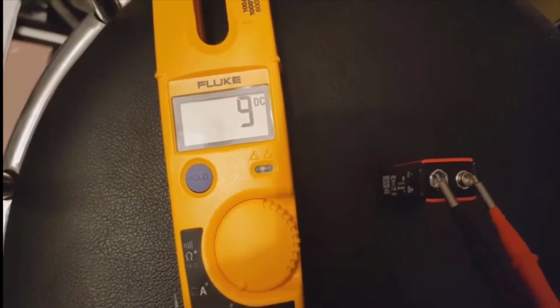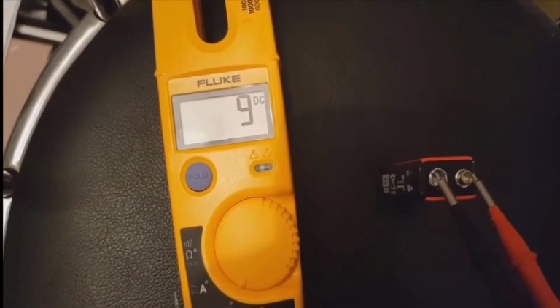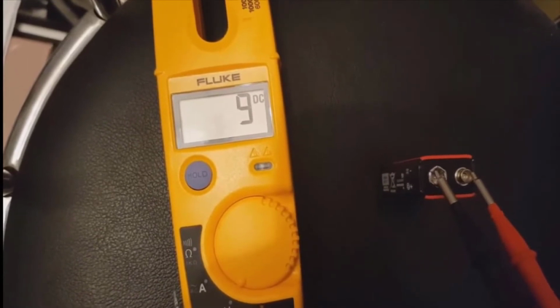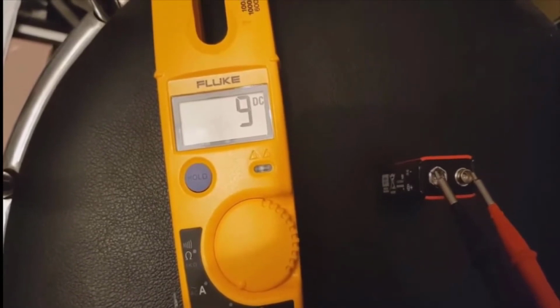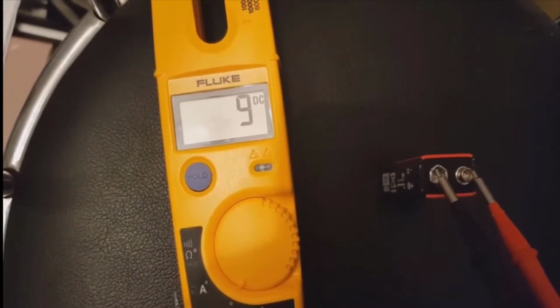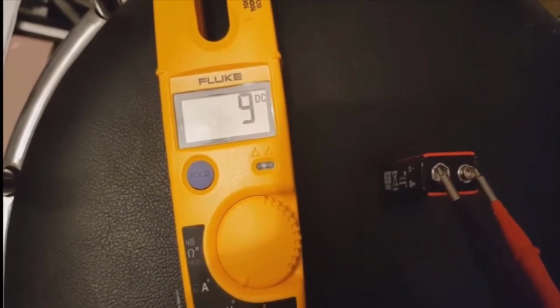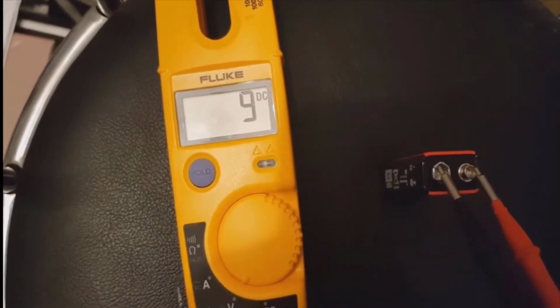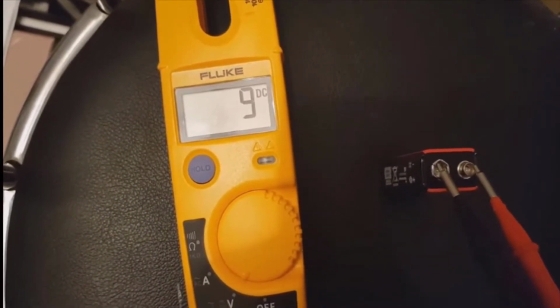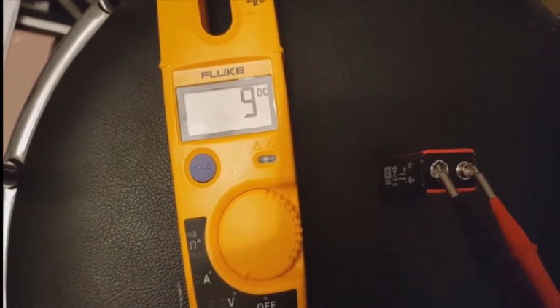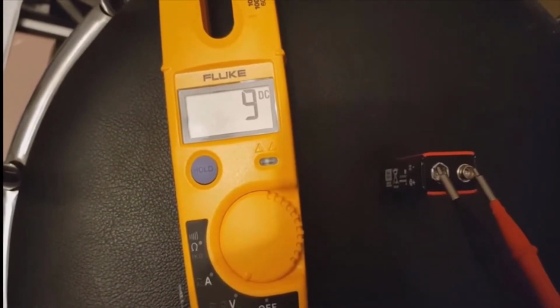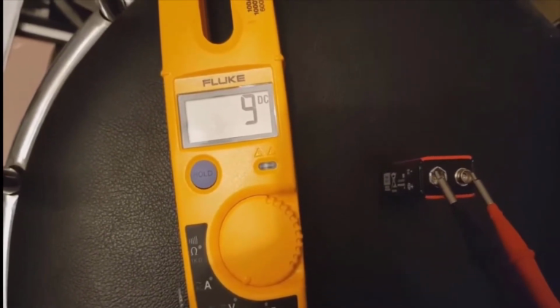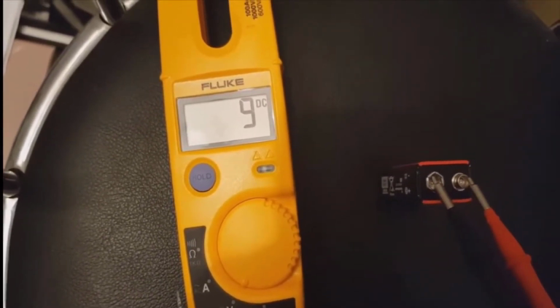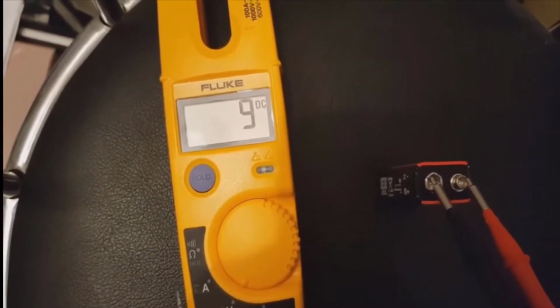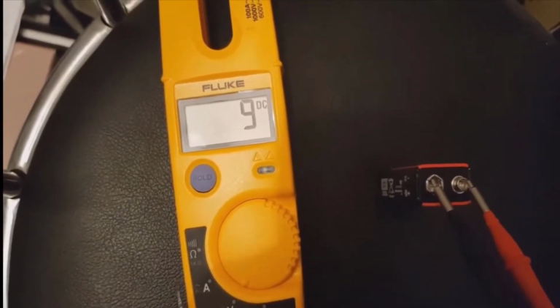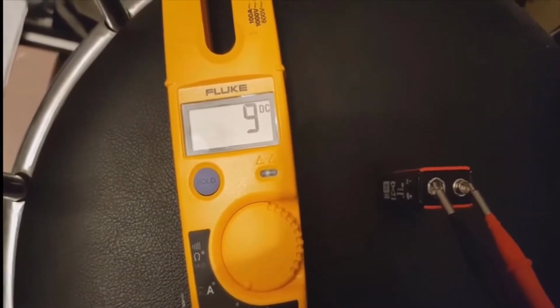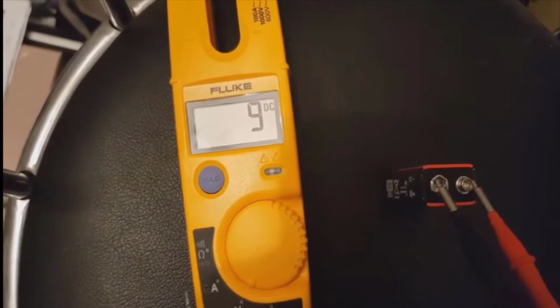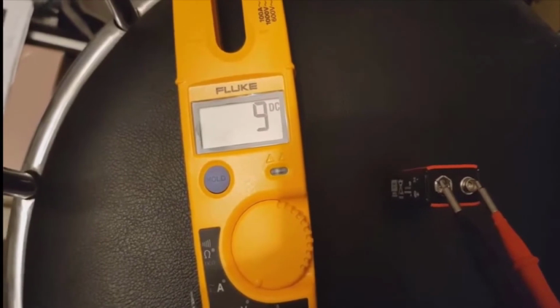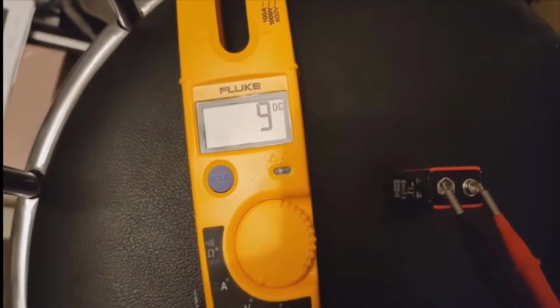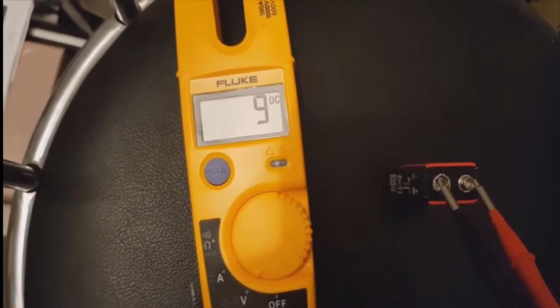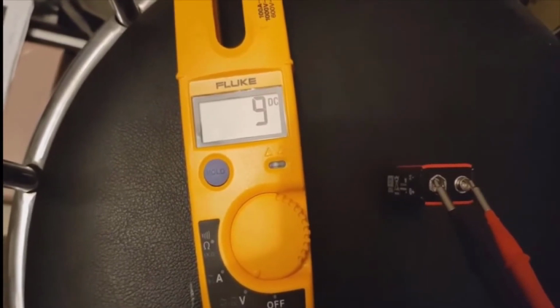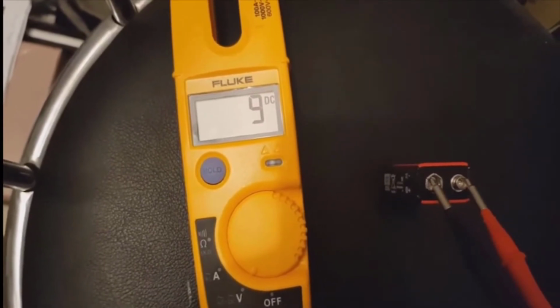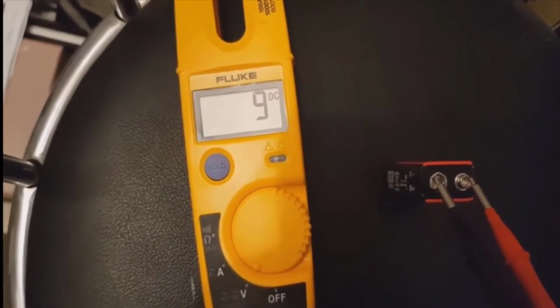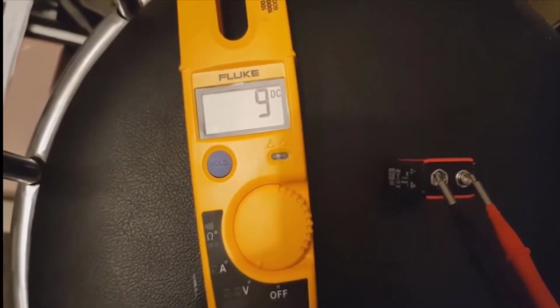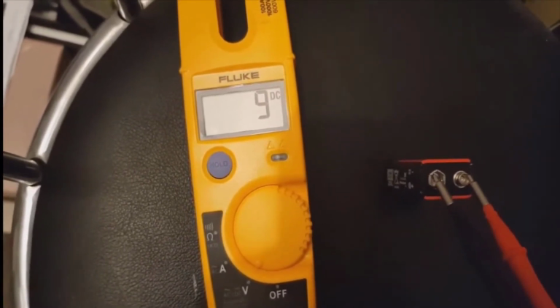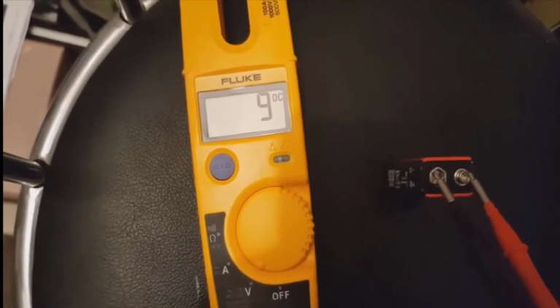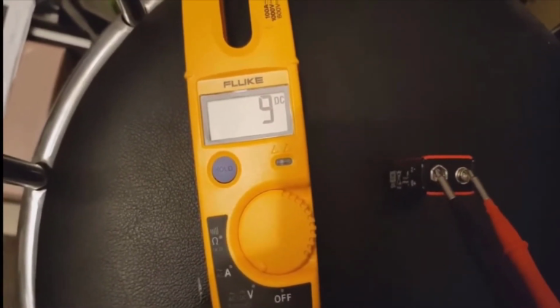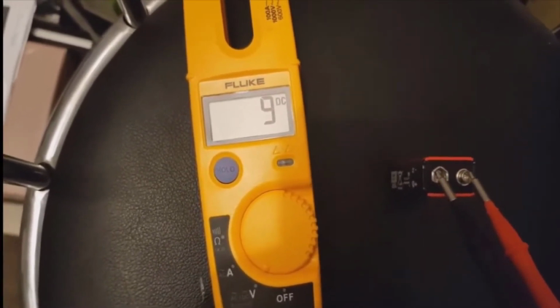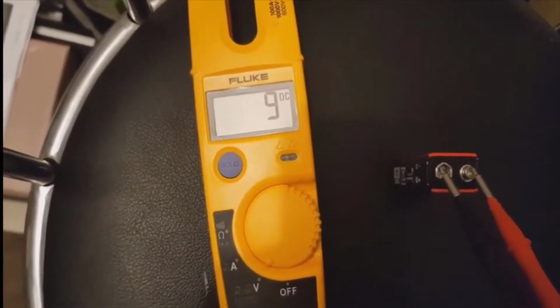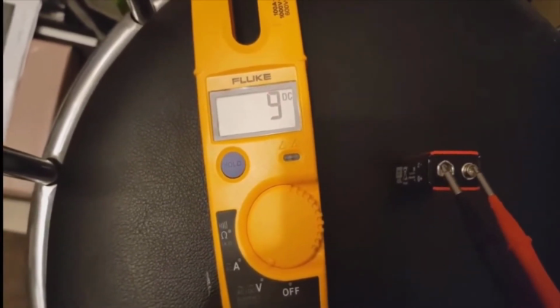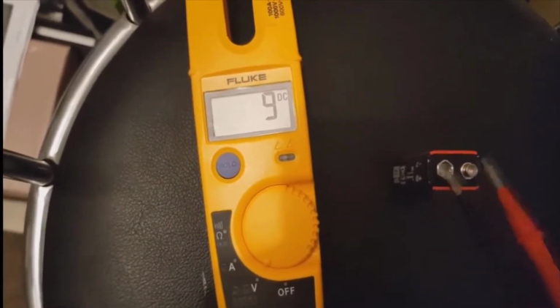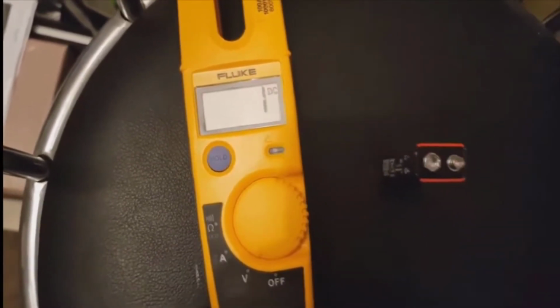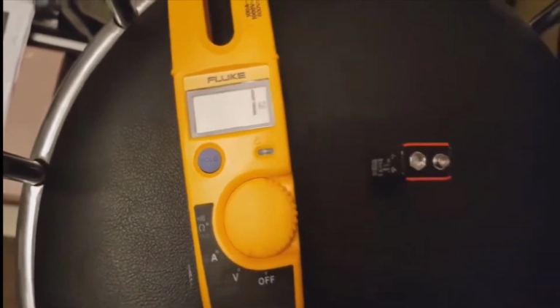That'd be the same if you were doing mains voltage as well. You just put it in on V and it will automatically detect it as an AC voltage. In this case it's DC because we're testing the battery.